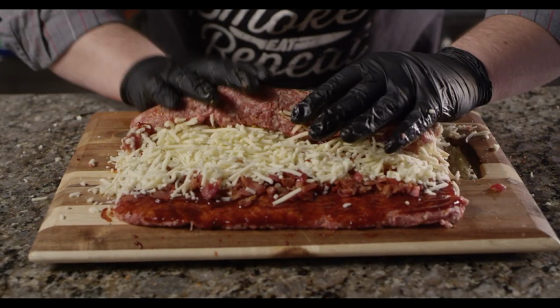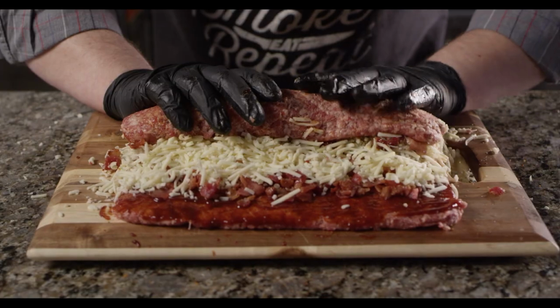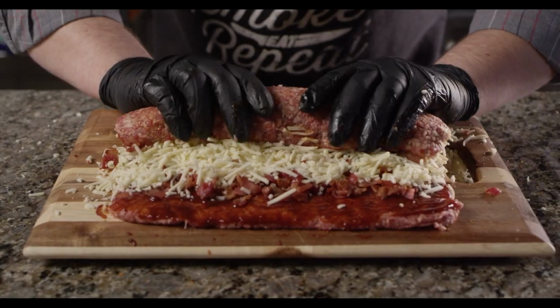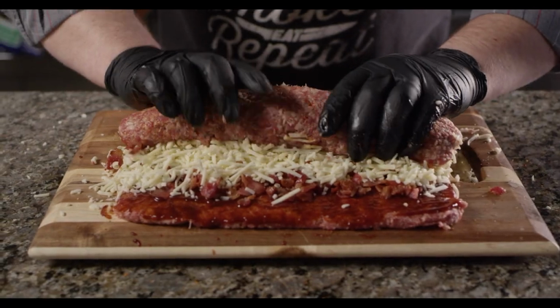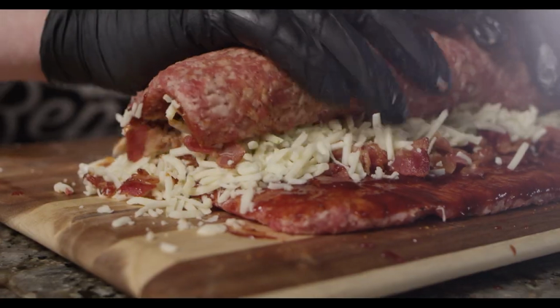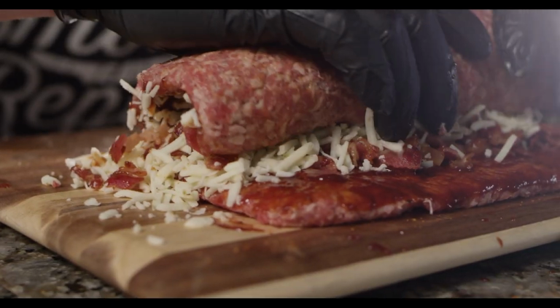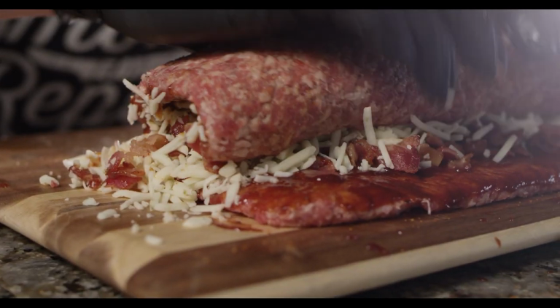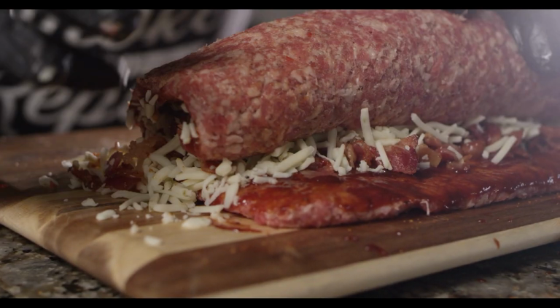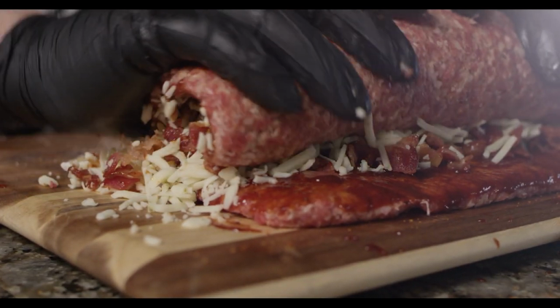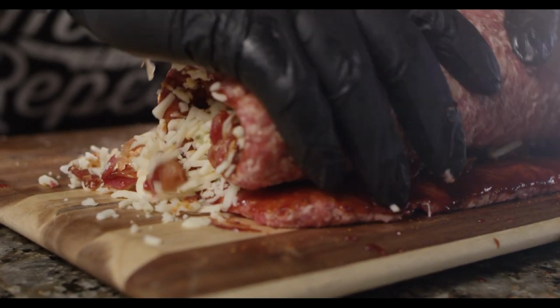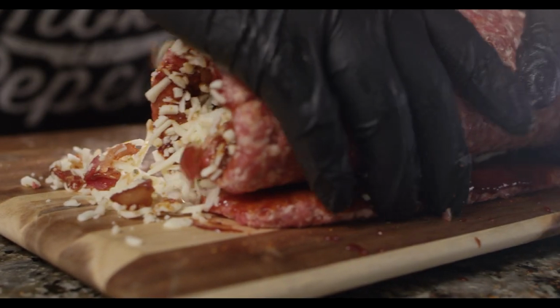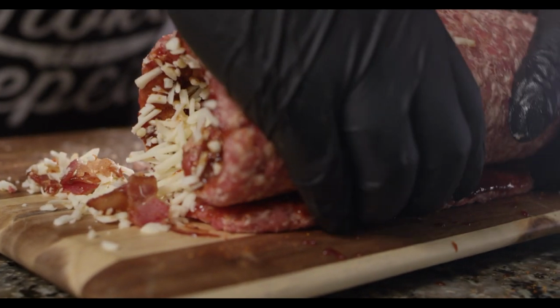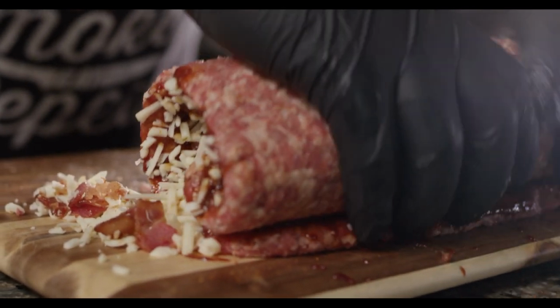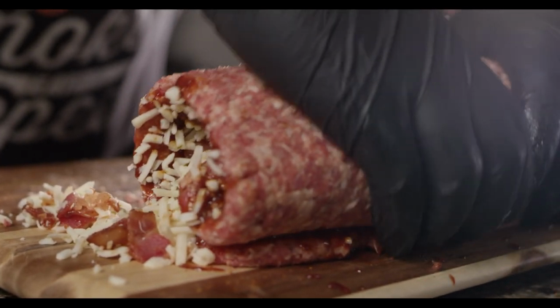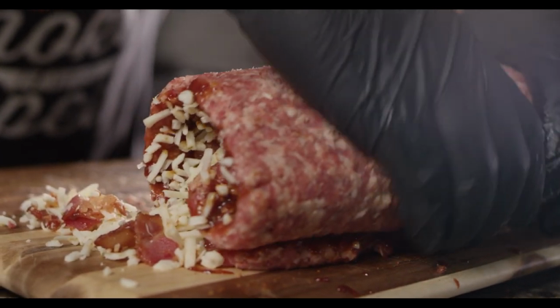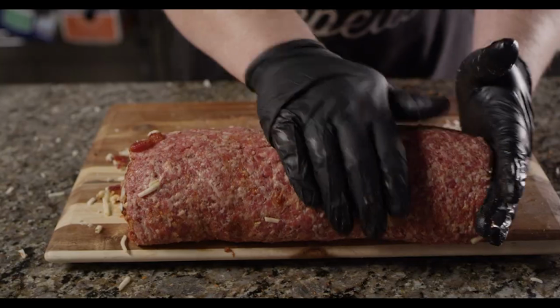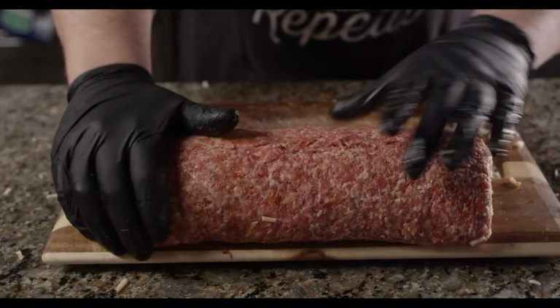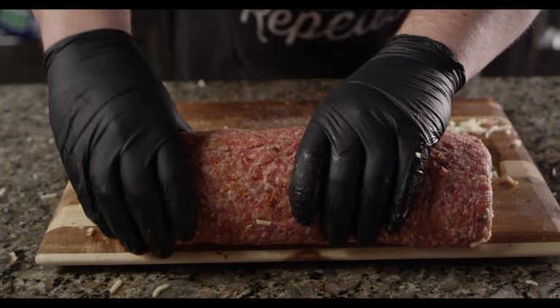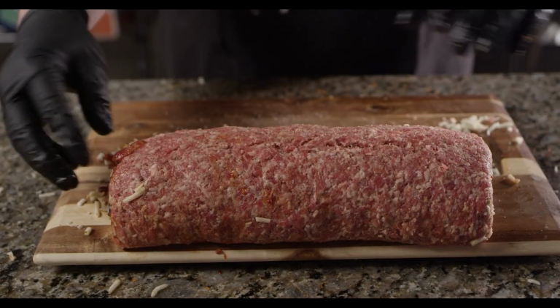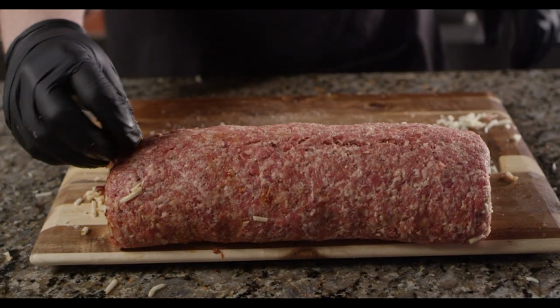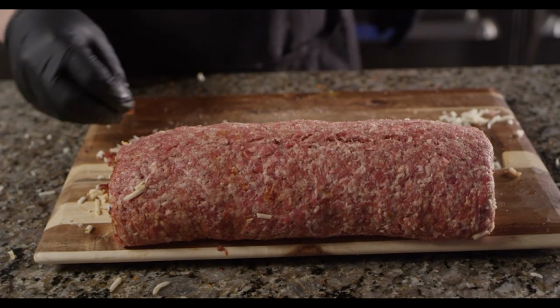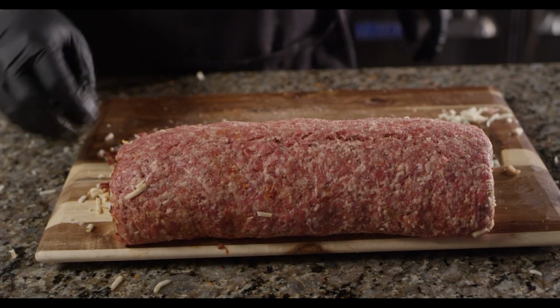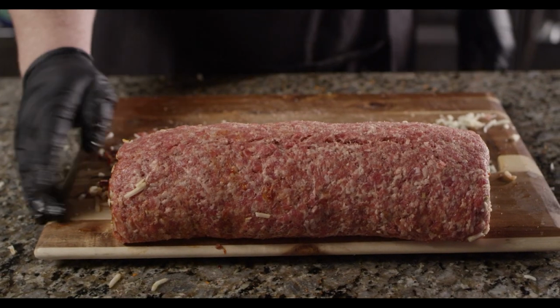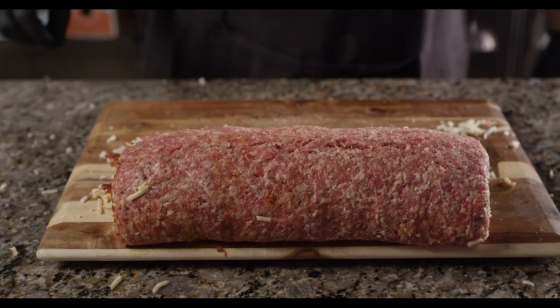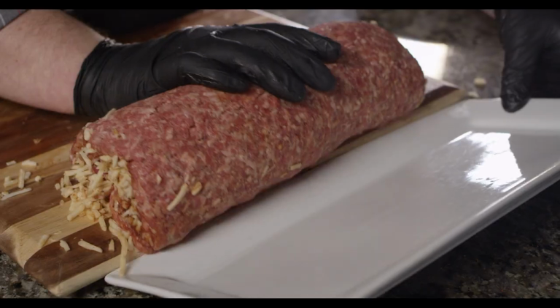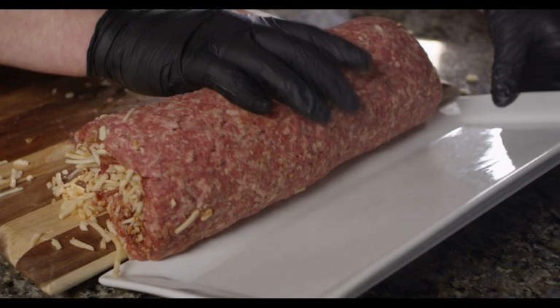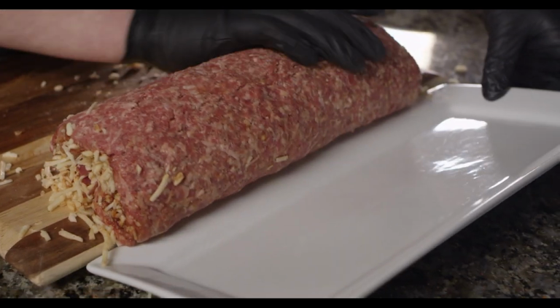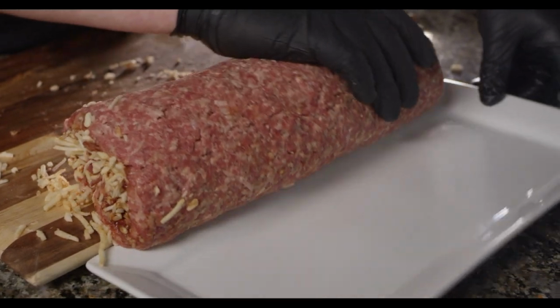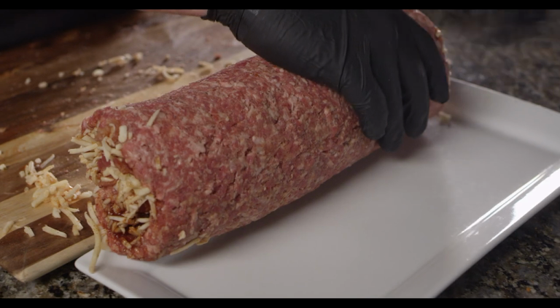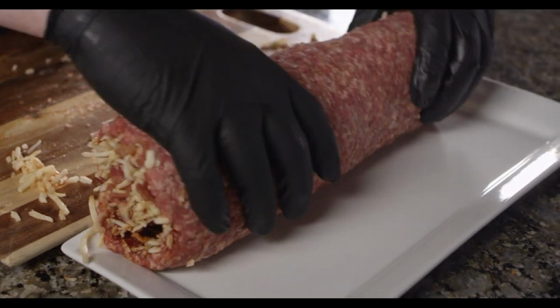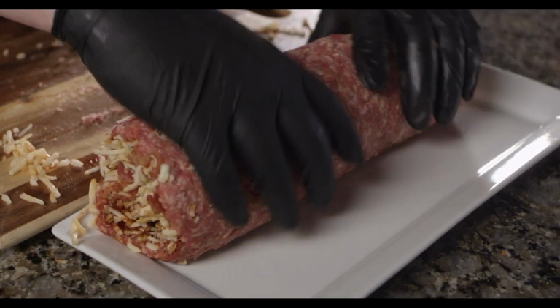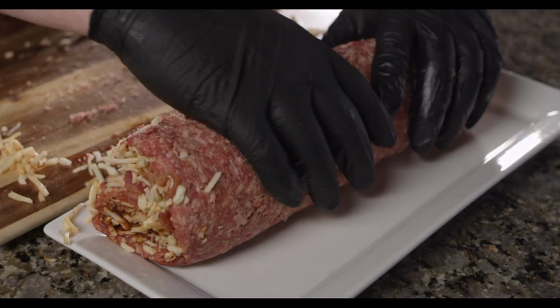With all of the stuffing ingredients layered on top of the sausage, we can now begin to roll the sausage up into a fatty. I'm just gonna transfer it to a plate now and throw it into the fridge while we assemble our bacon weave.